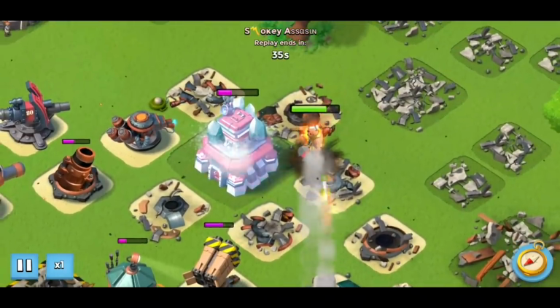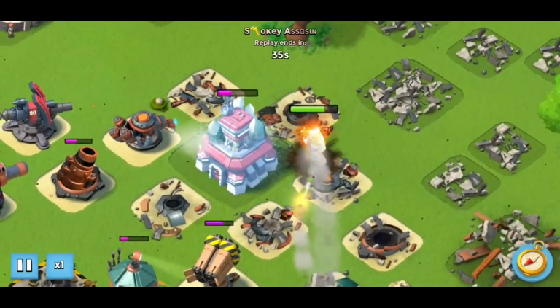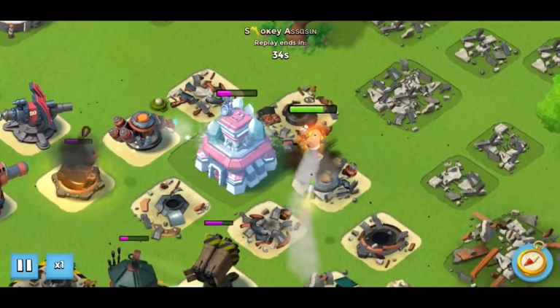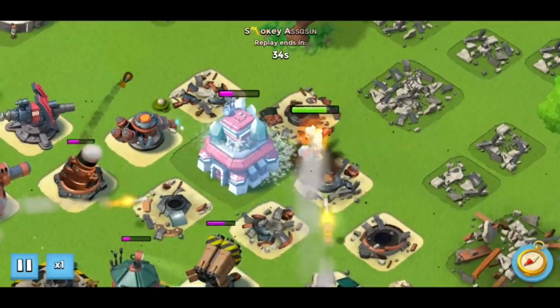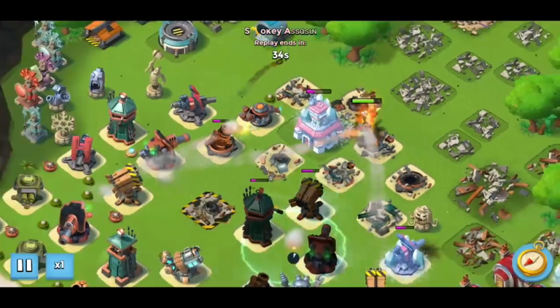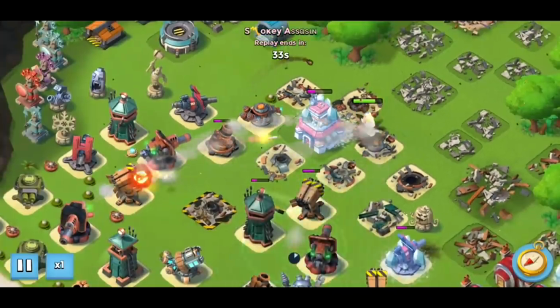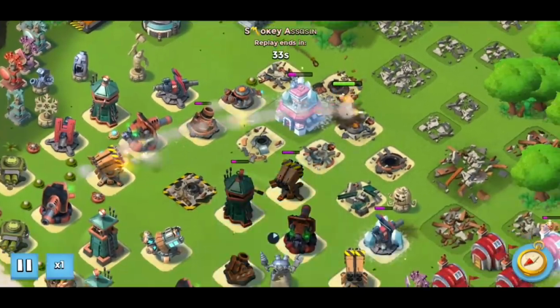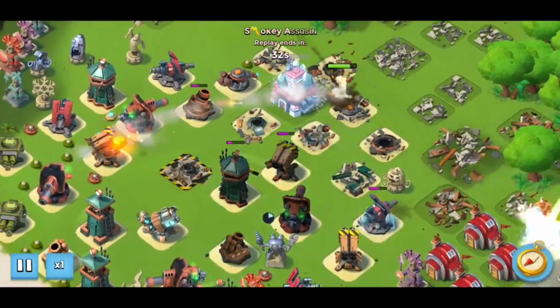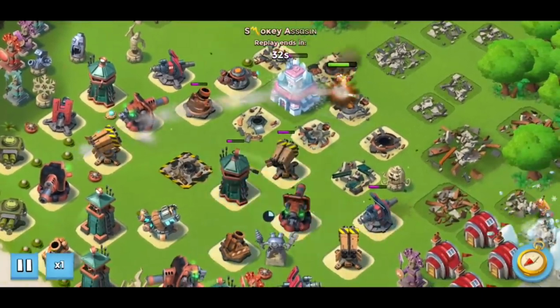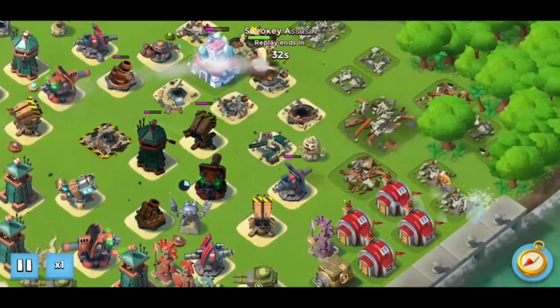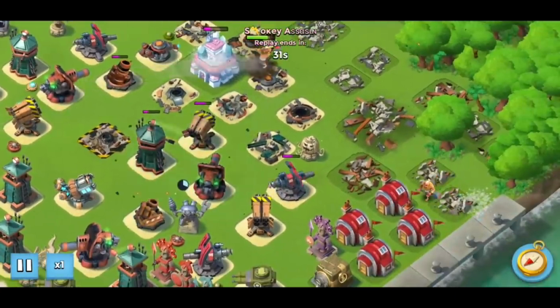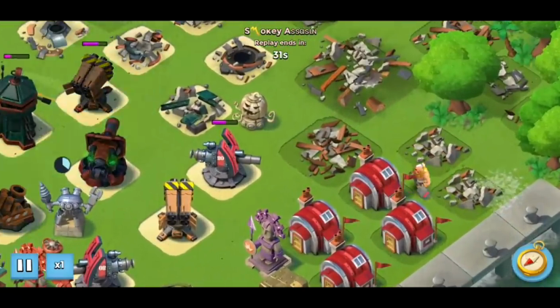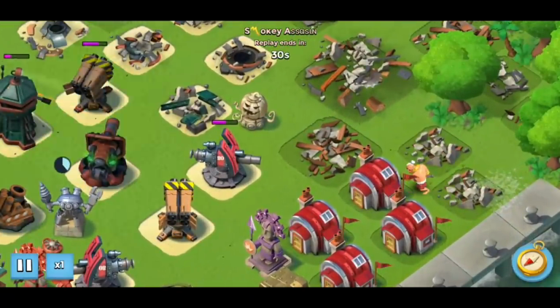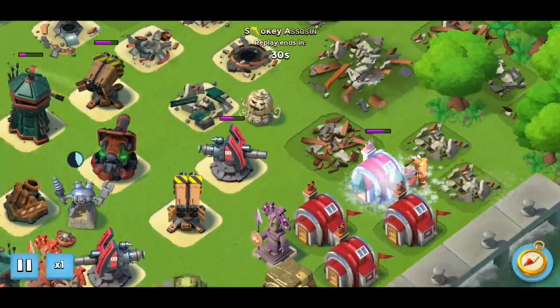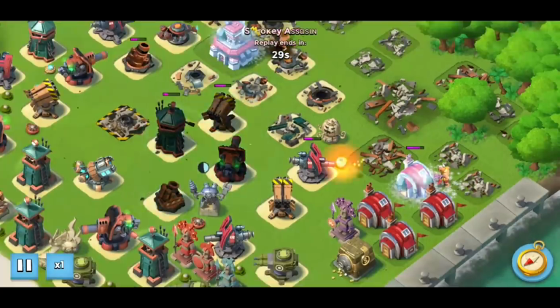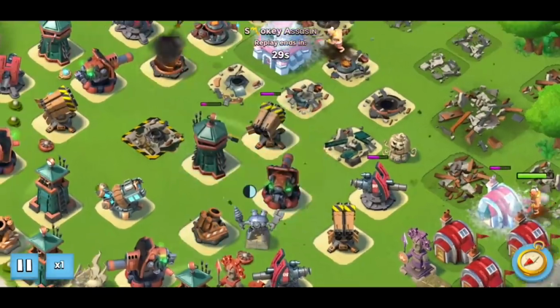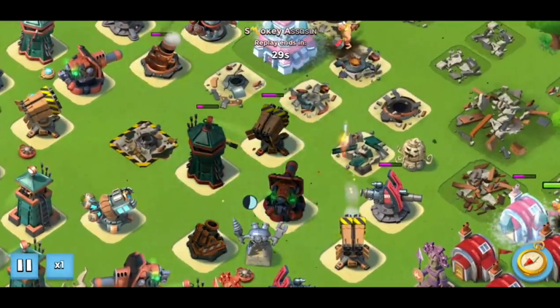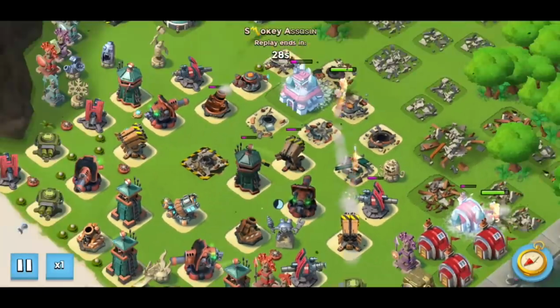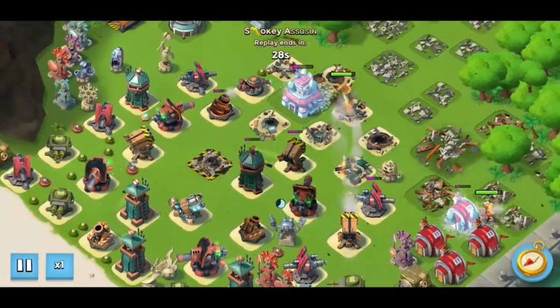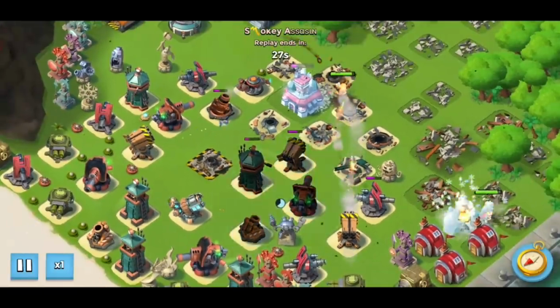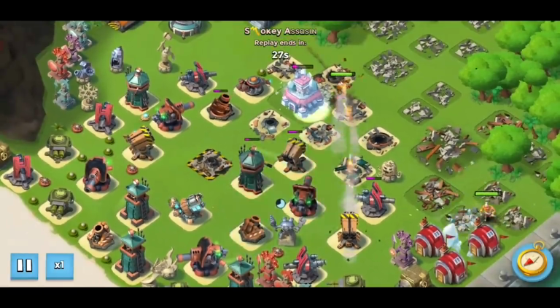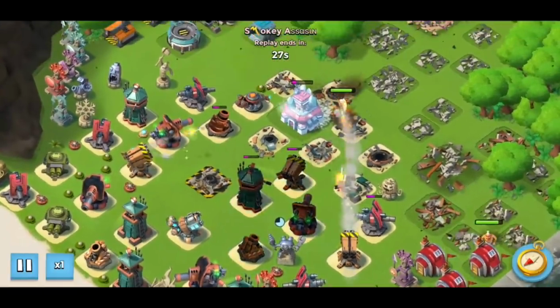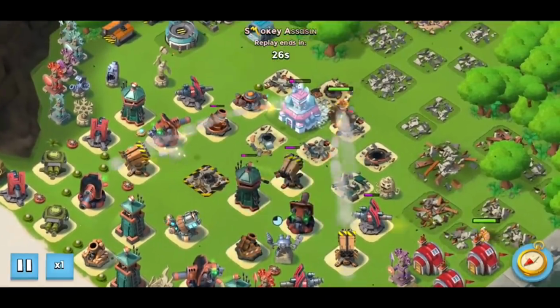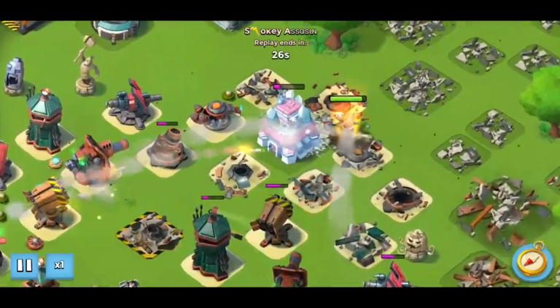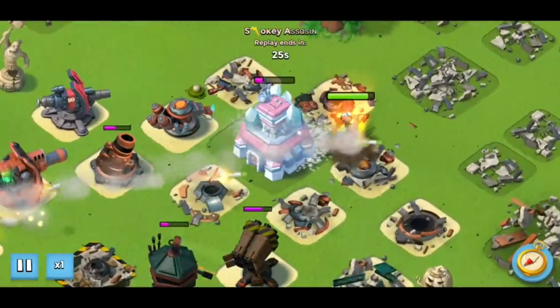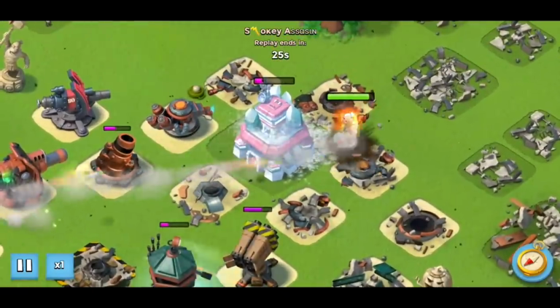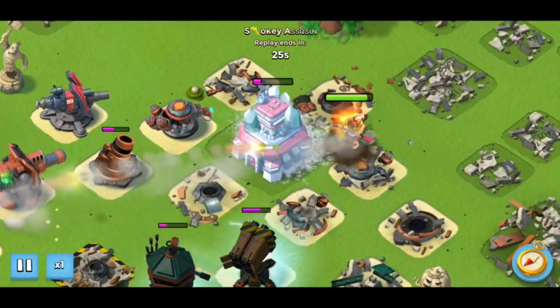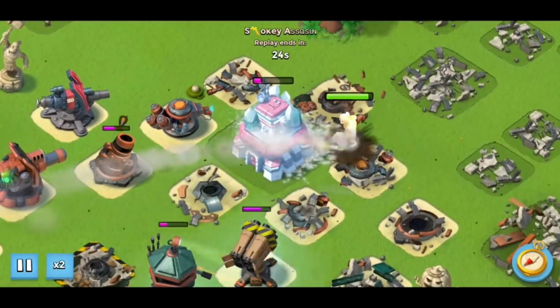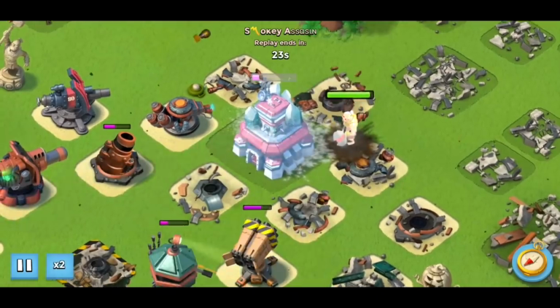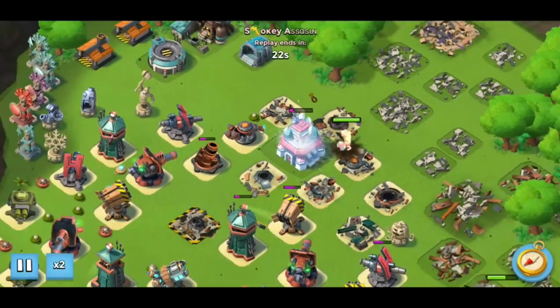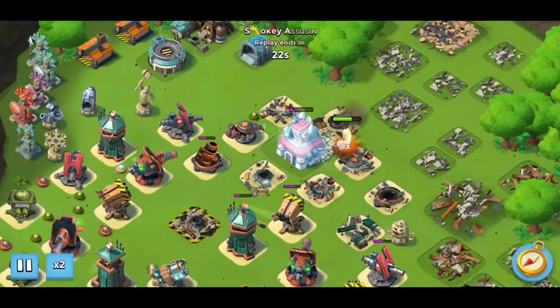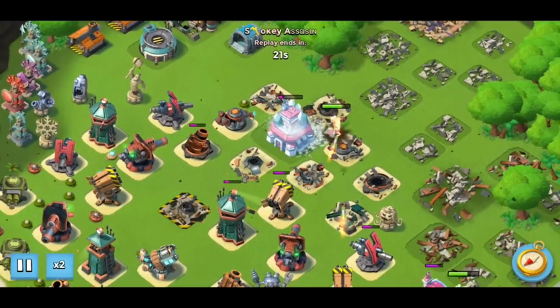The real star of the show here is this warrior building up GBE for me. I'm spending that GBE on shocks targeting the sniper tower and the boom cannon, while this other one gets the job done on the core. And that's stage six.